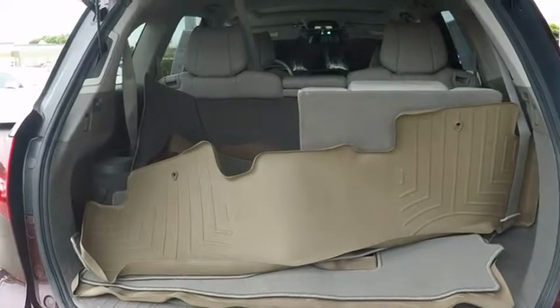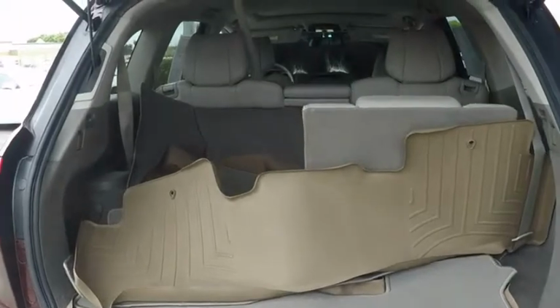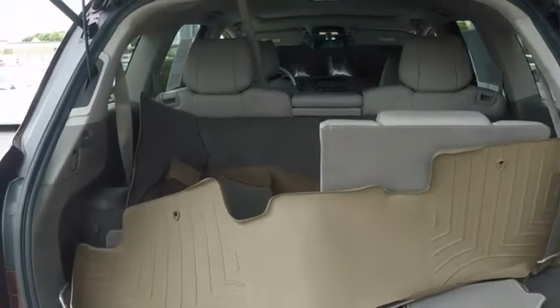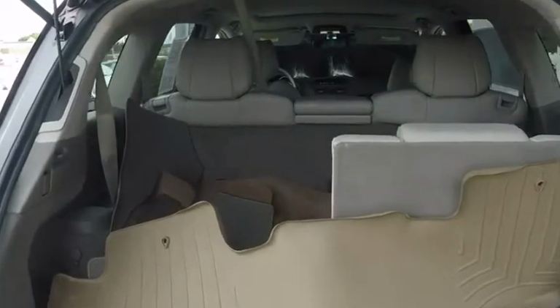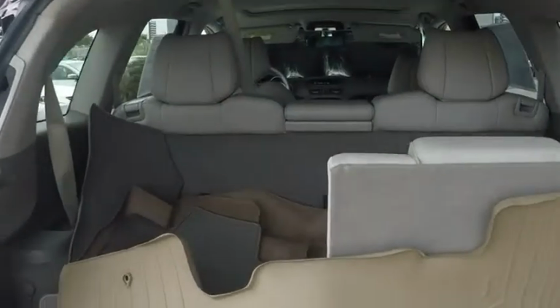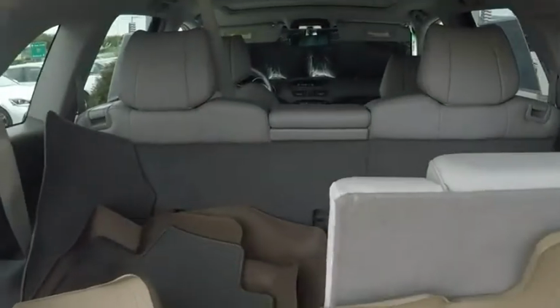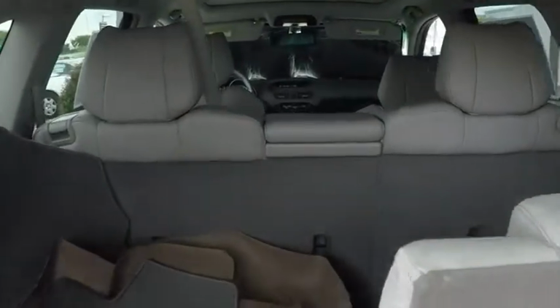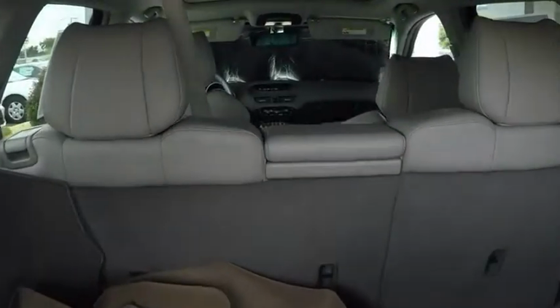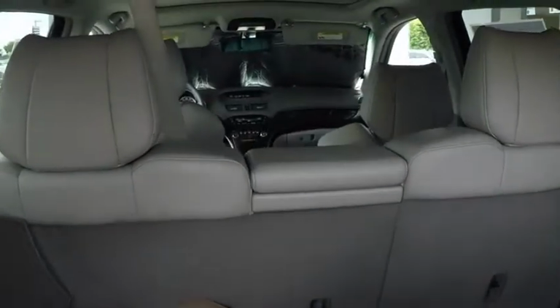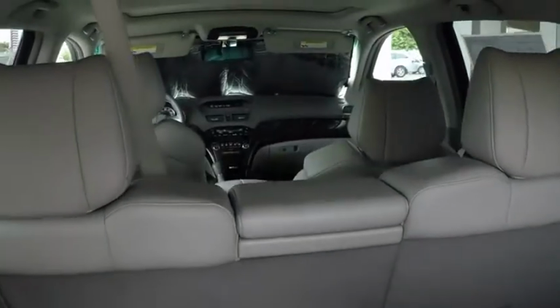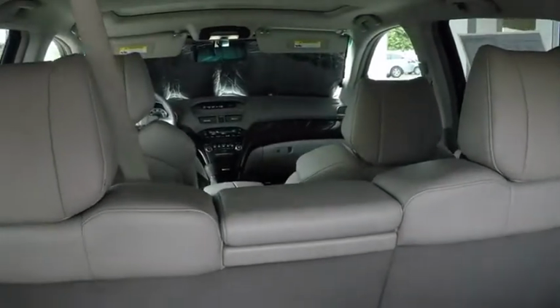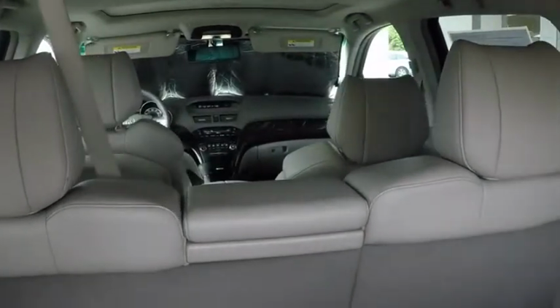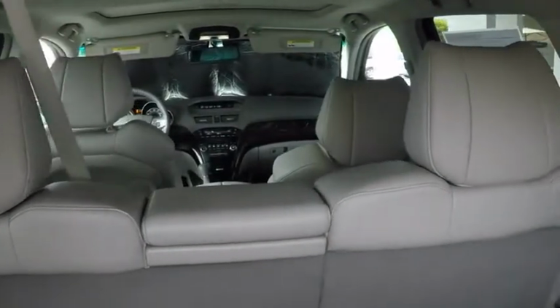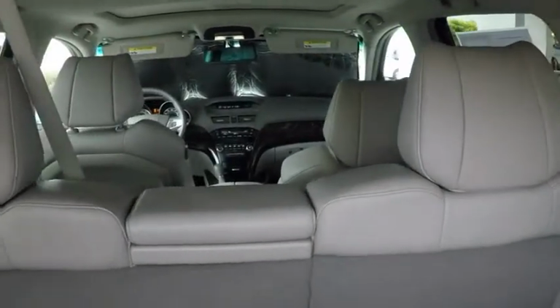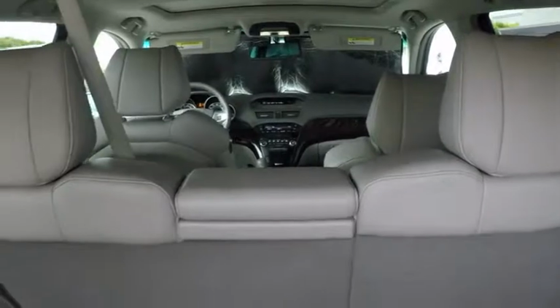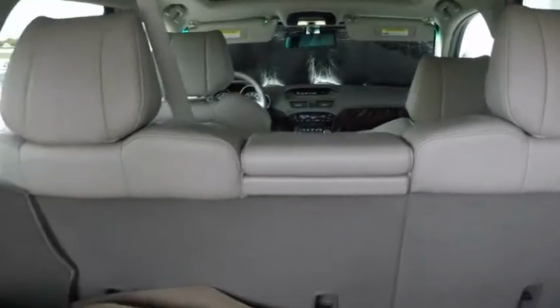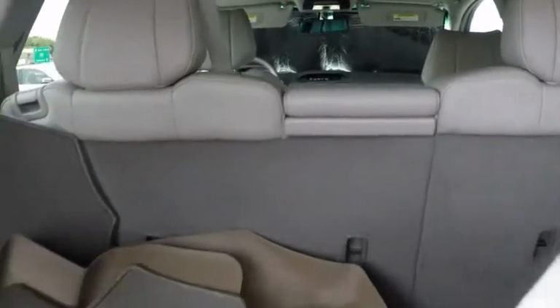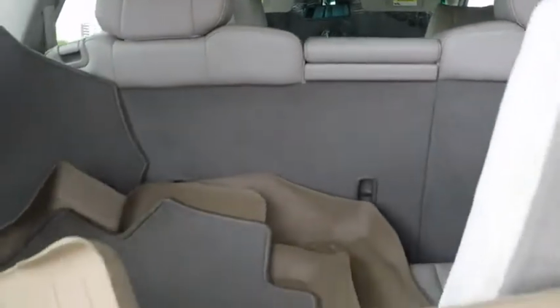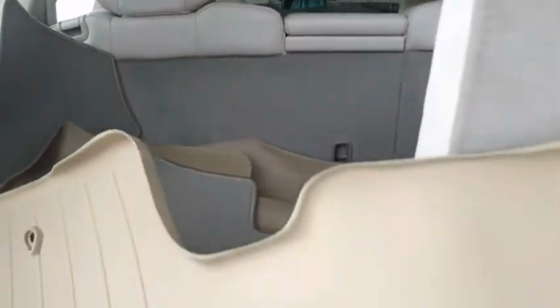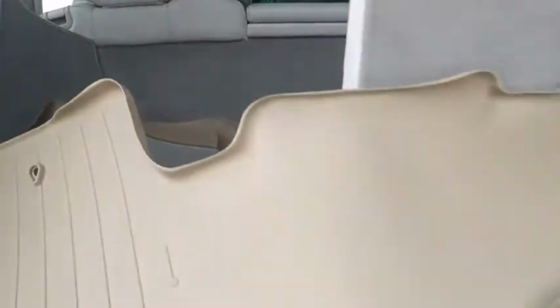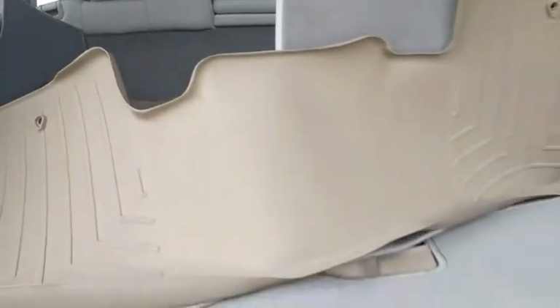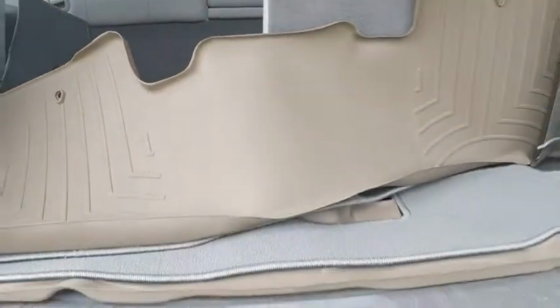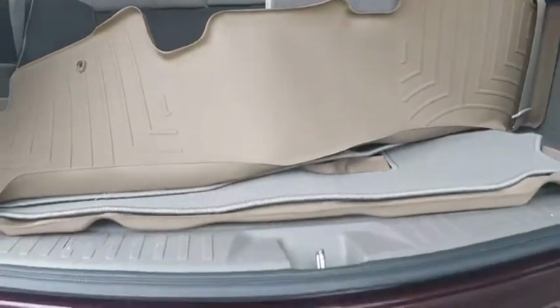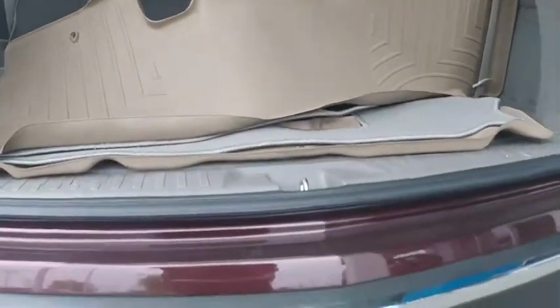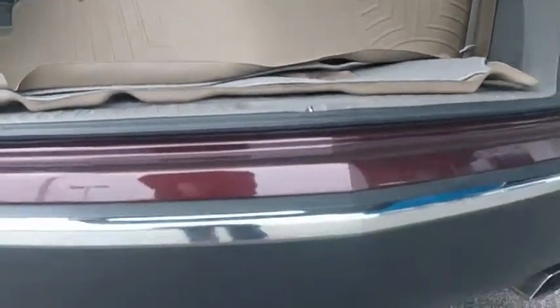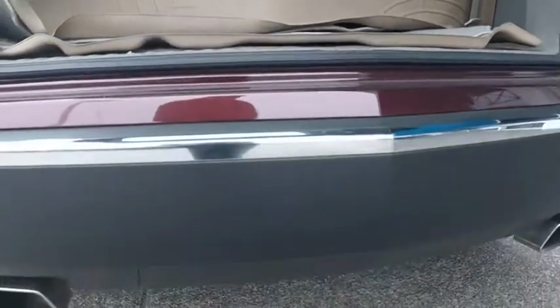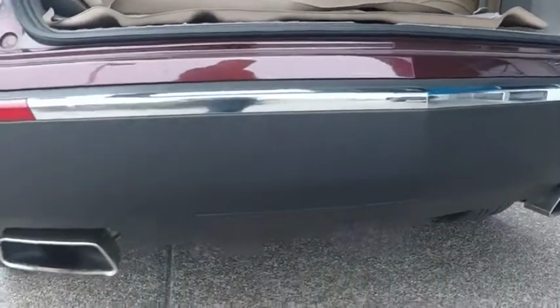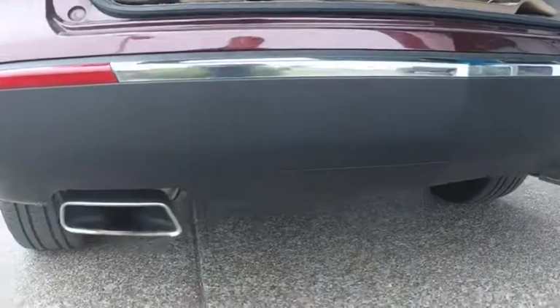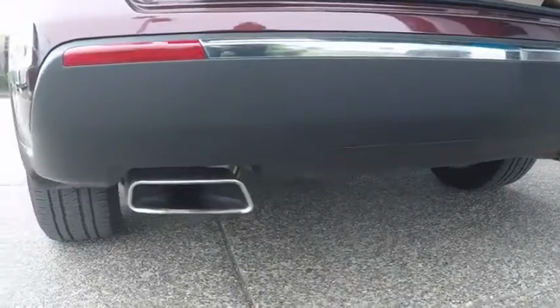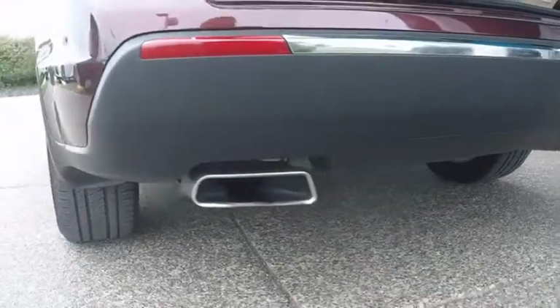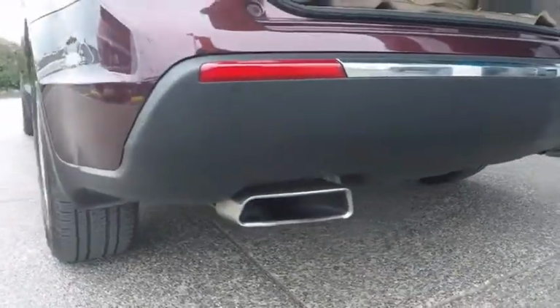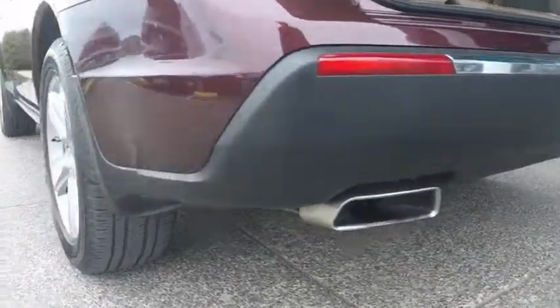Keyless entry, power liftgate, CD changer, steering wheel audio controls, stability control, traction control, backup camera, anti-lock braking system, power passenger seat, all-wheel drive.